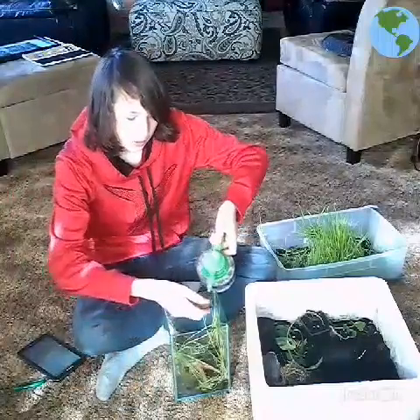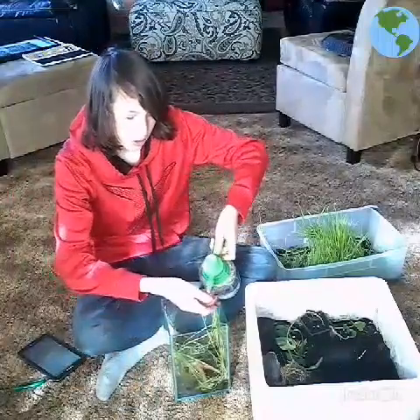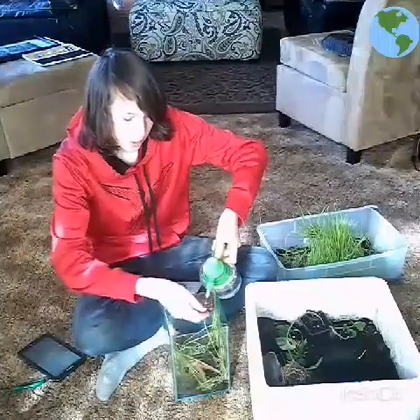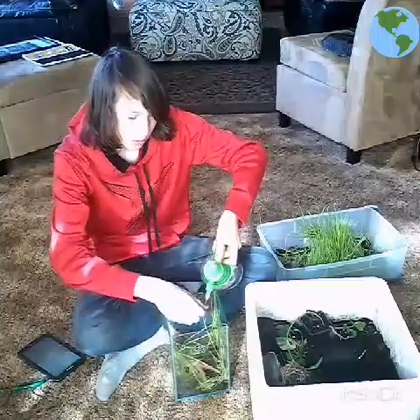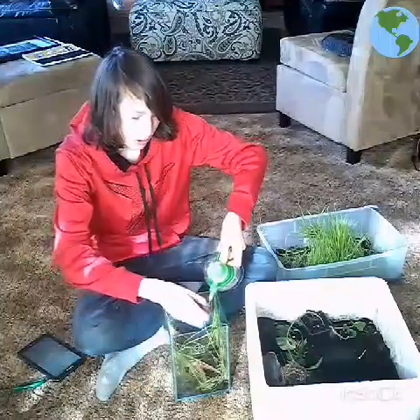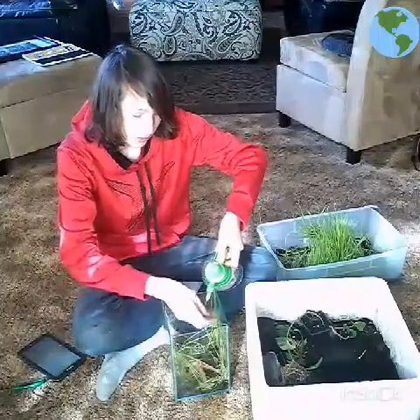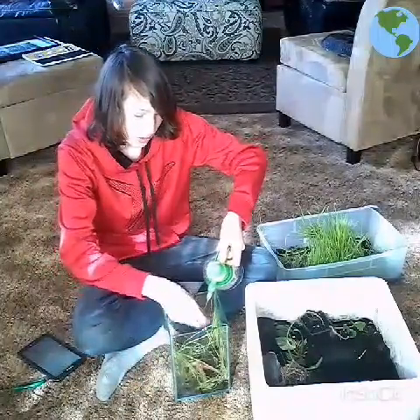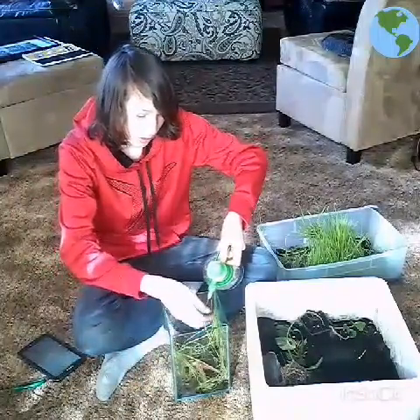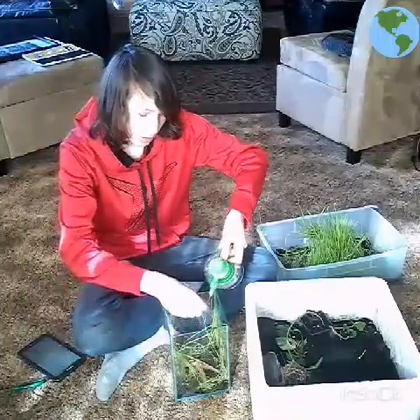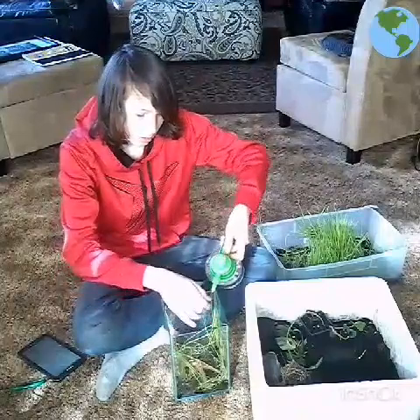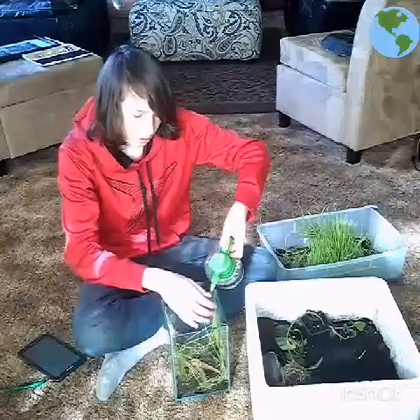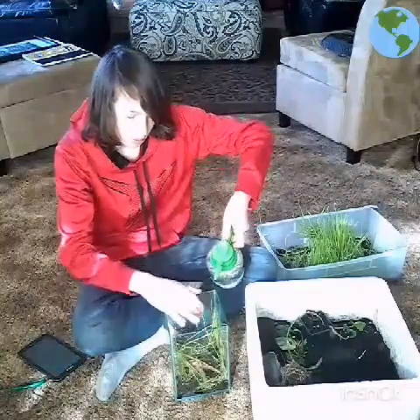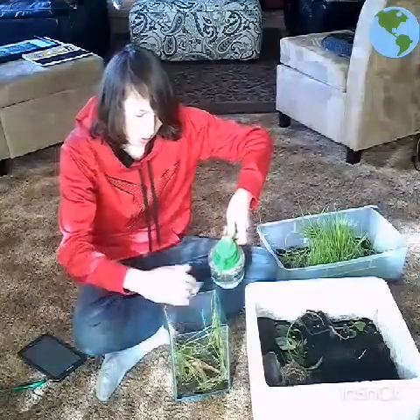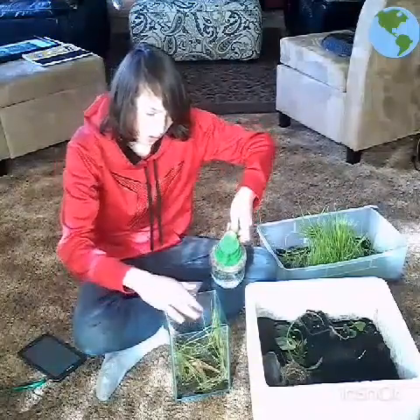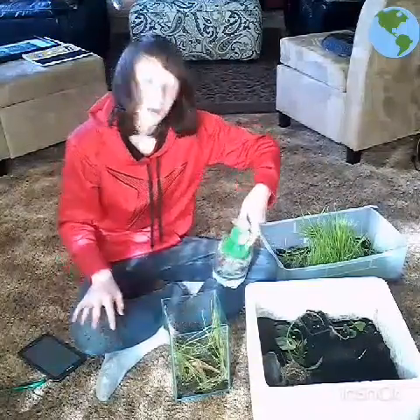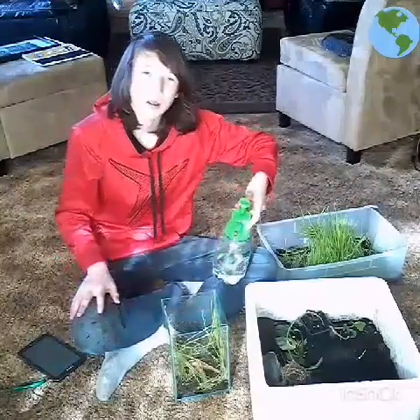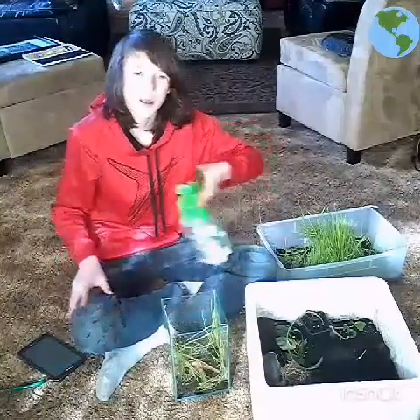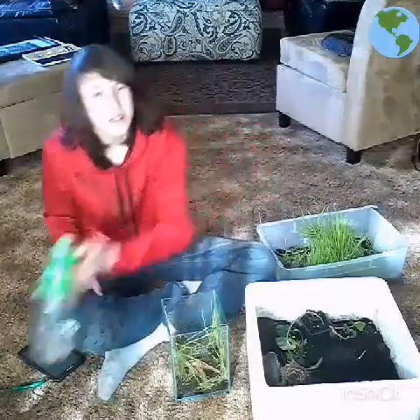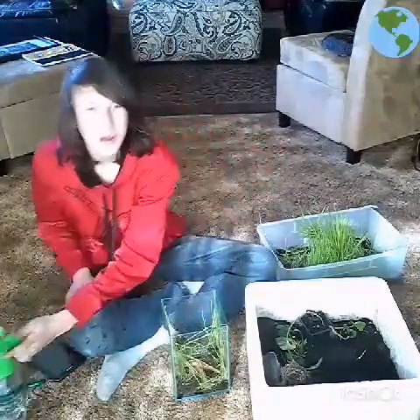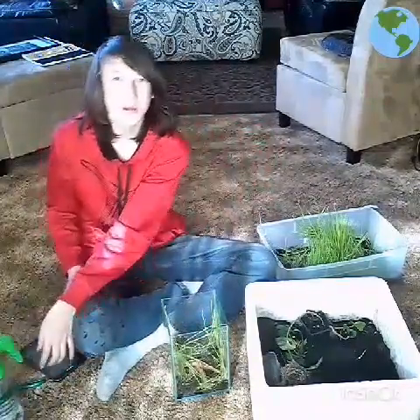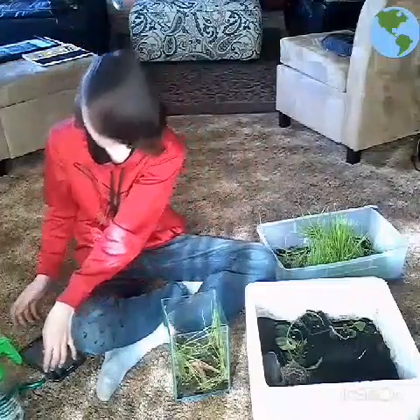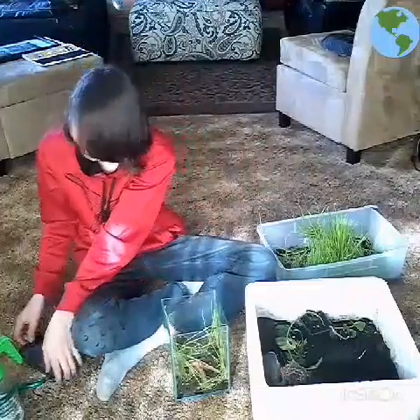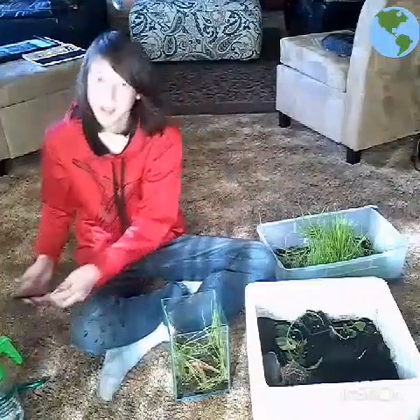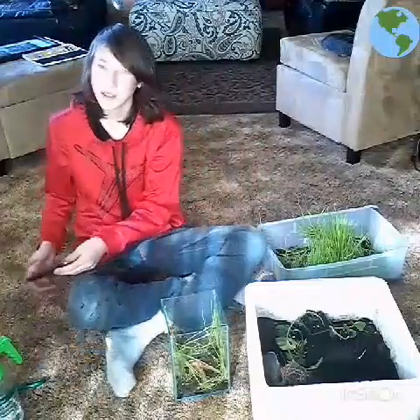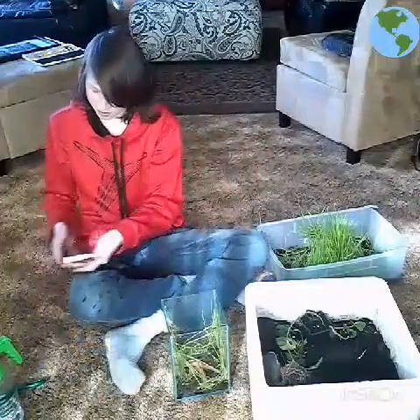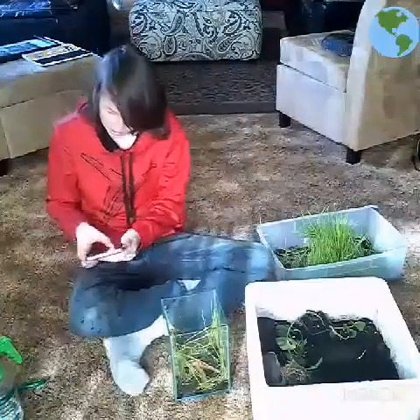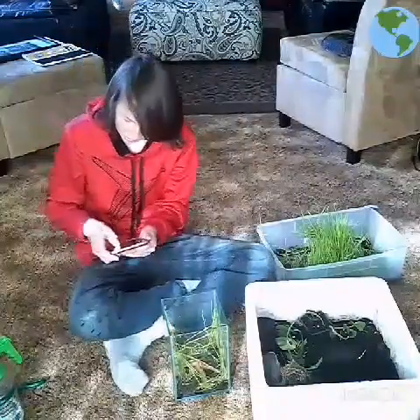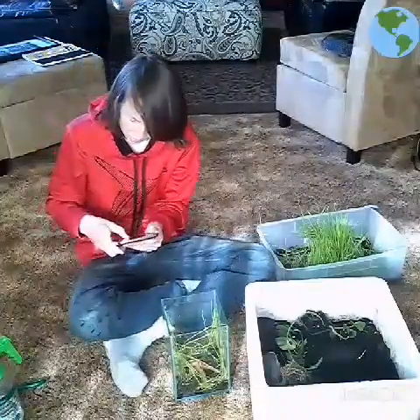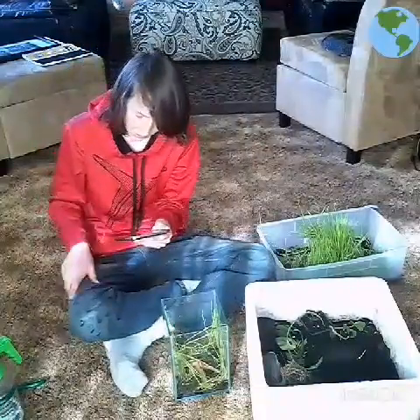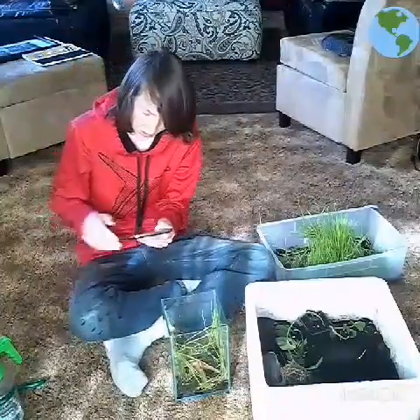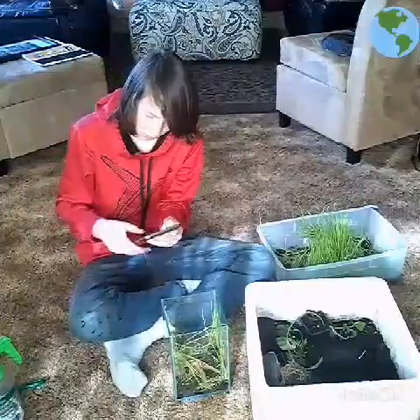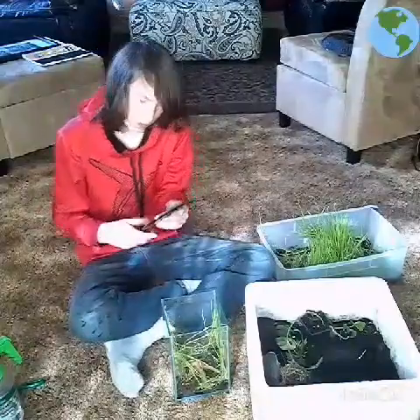Now I am just going to wash off my hands with my mister that I use. You guys are probably wondering how your livestock are doing. Now I am going to show you that part, as soon as I get this awesome bit down.